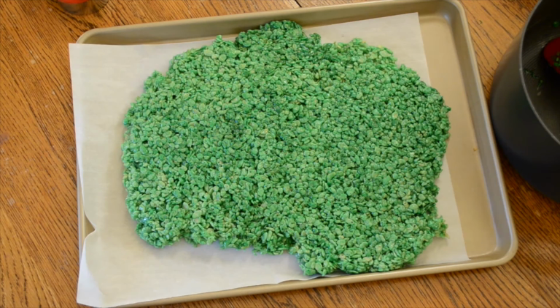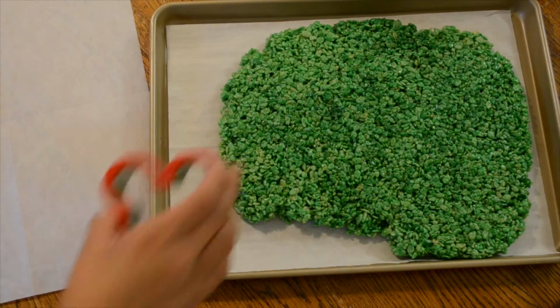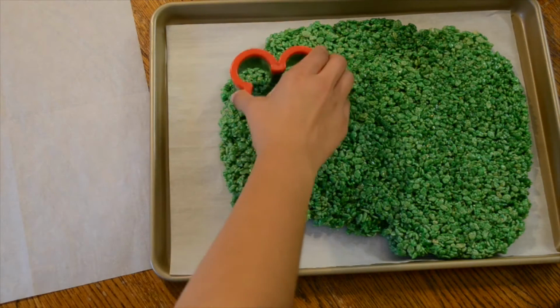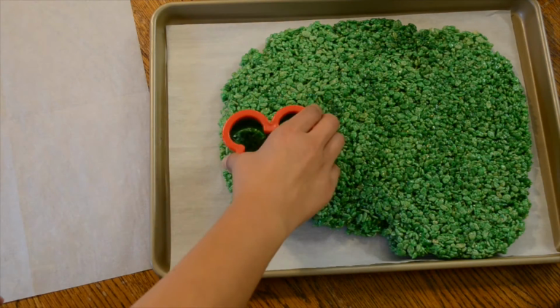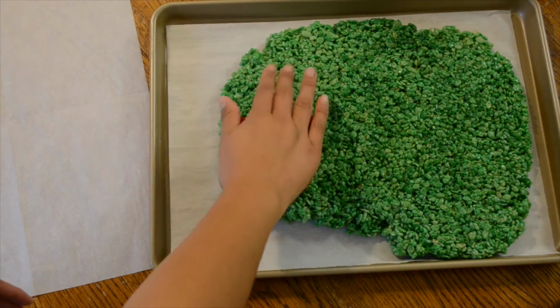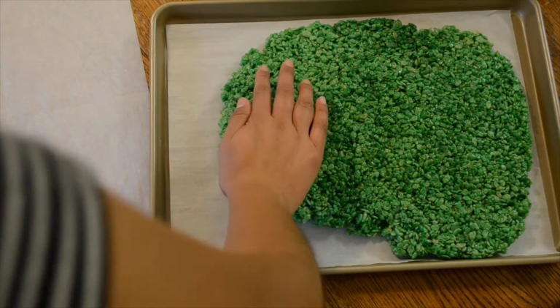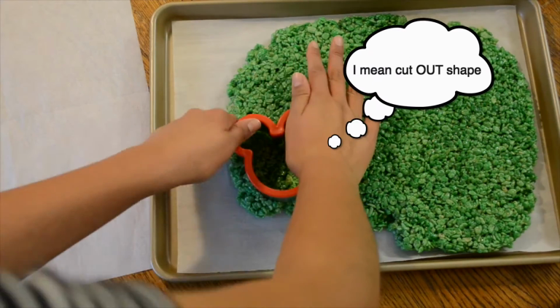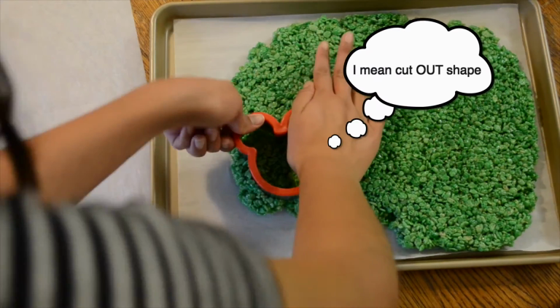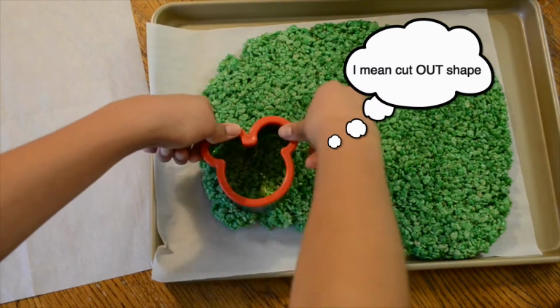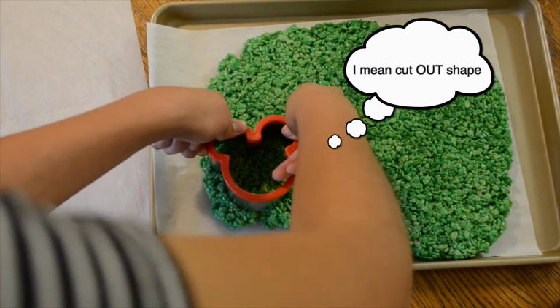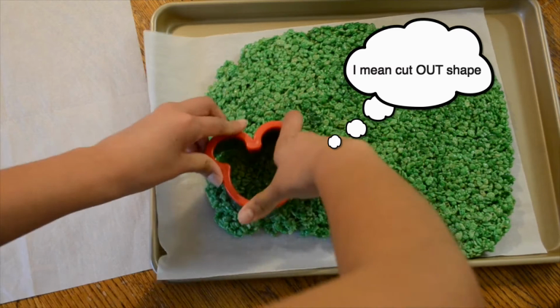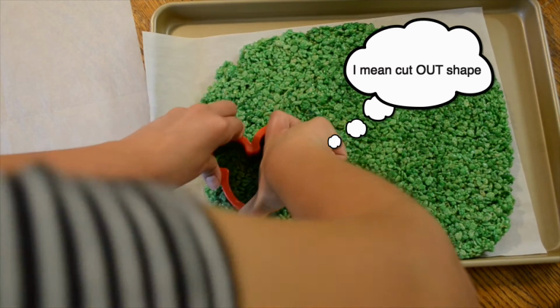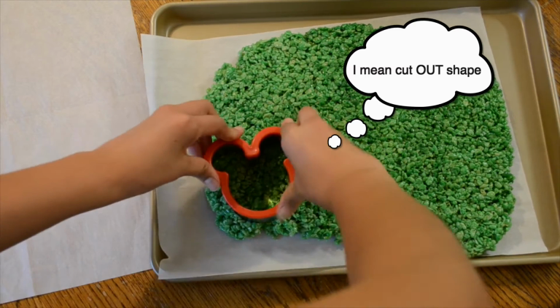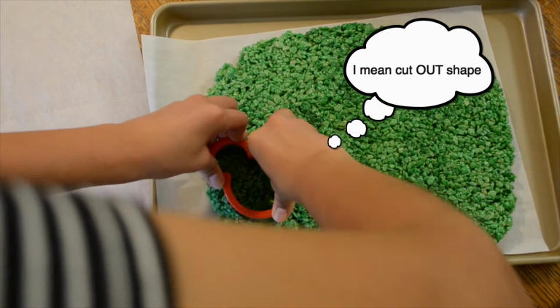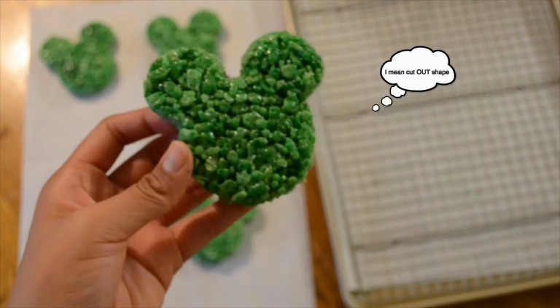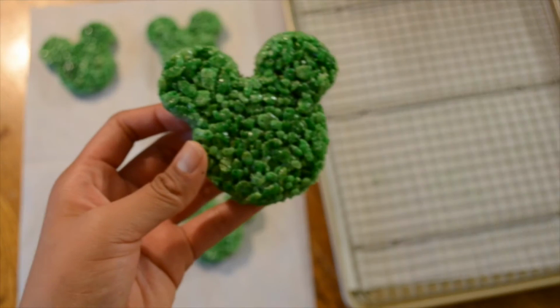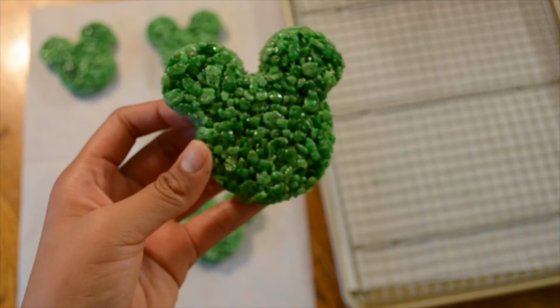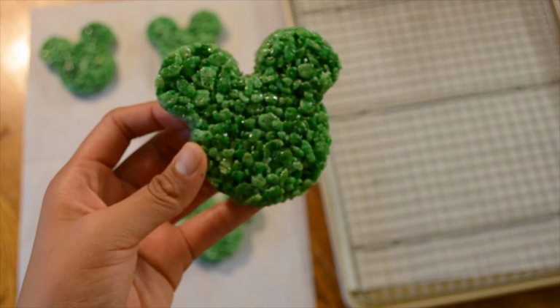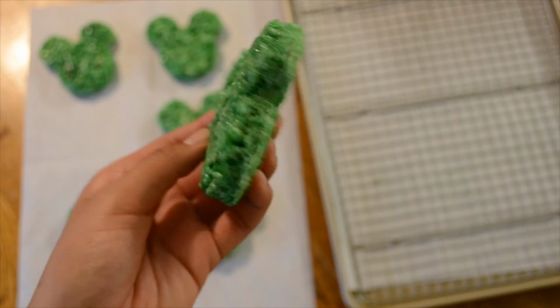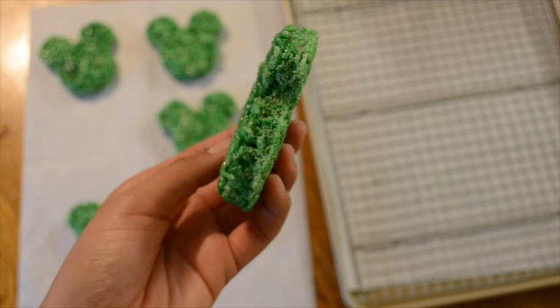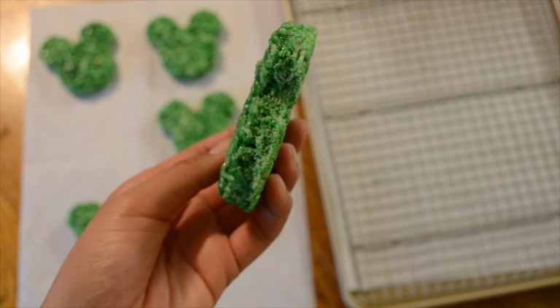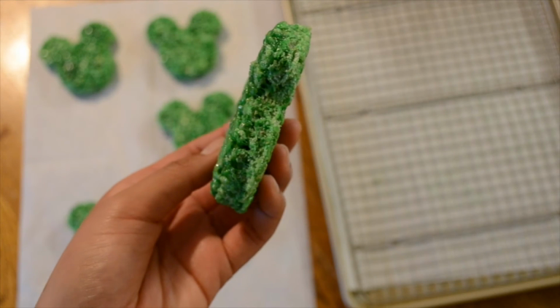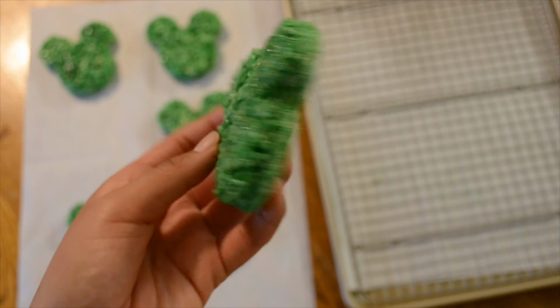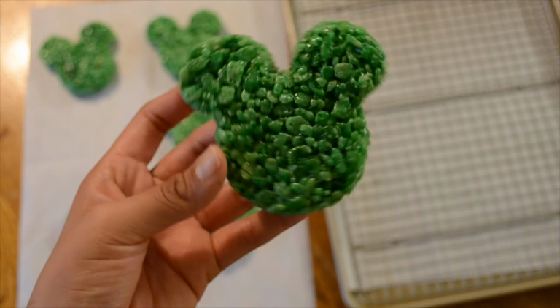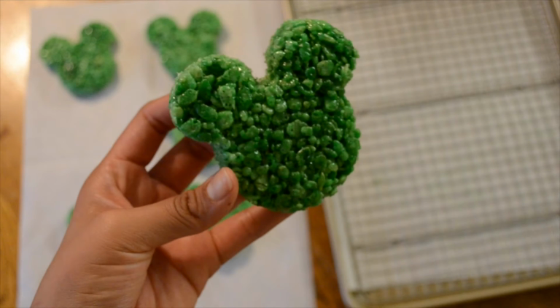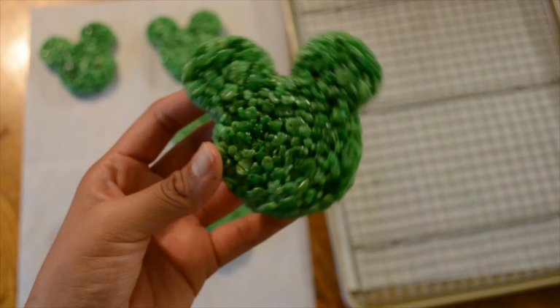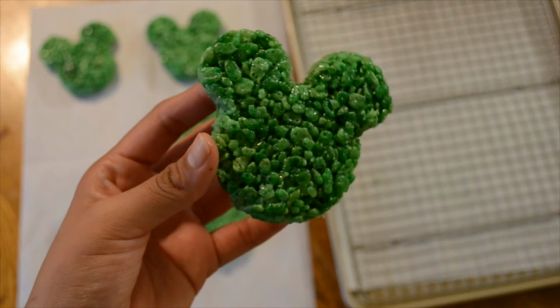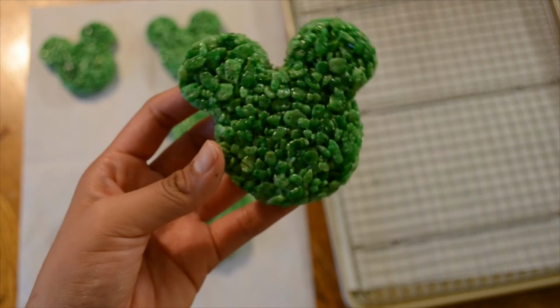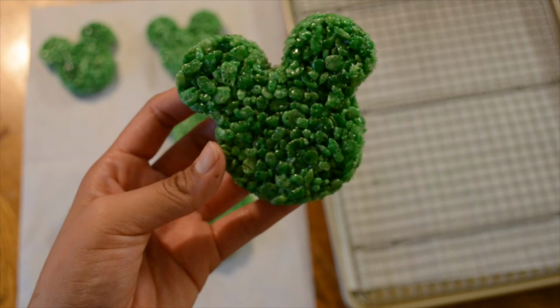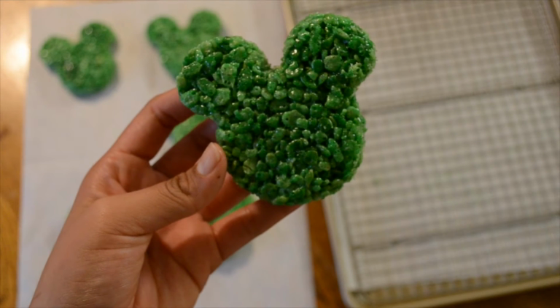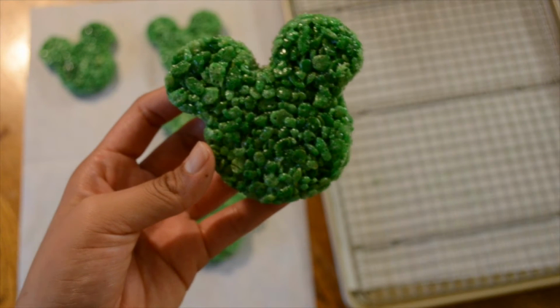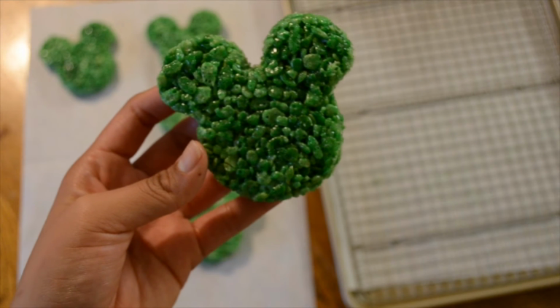So now you're ready to cut in your shapes and you can try to get as many as you can. I made mine kind of thin — I wanted them to be a little bit thicker but I just couldn't feel it out that well.